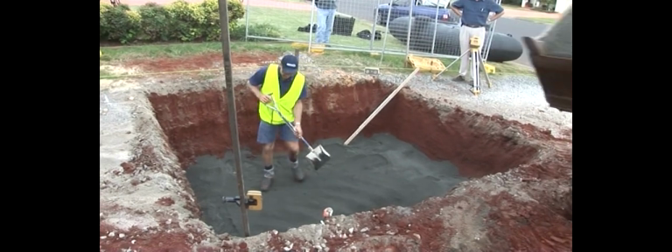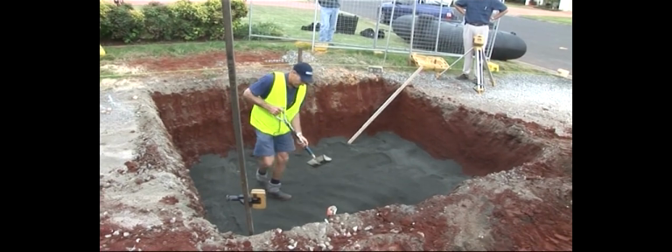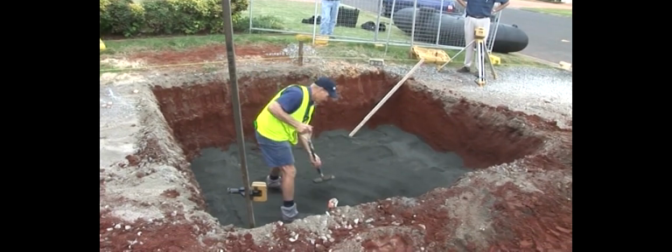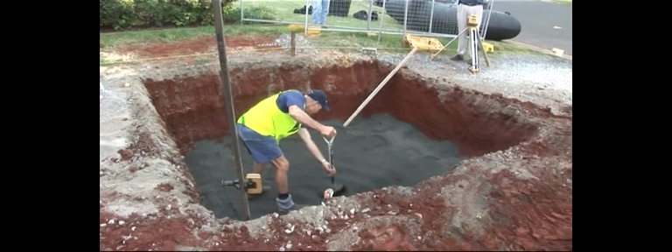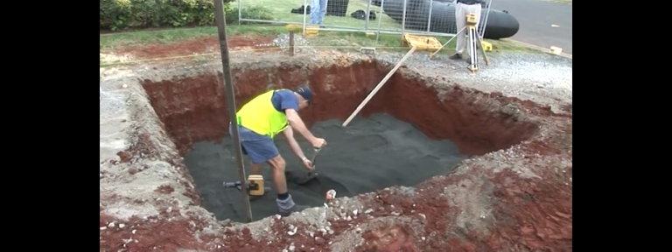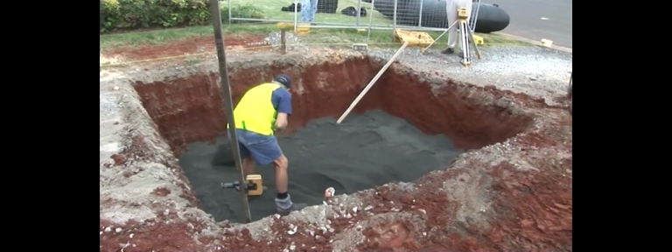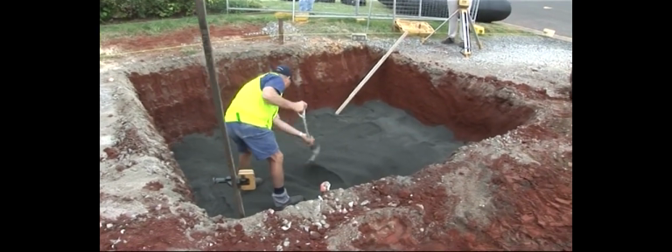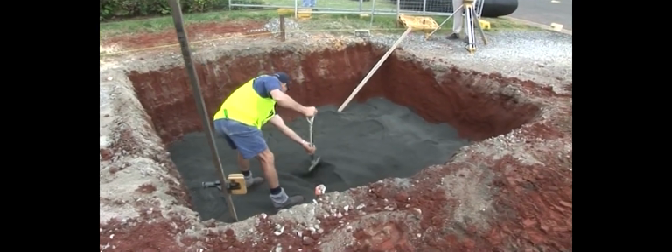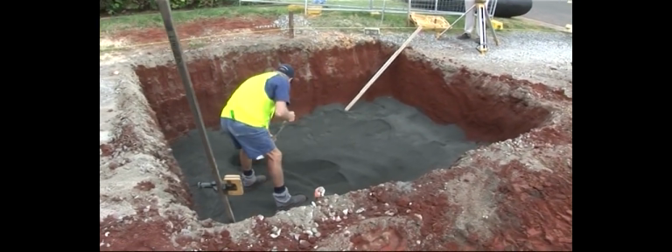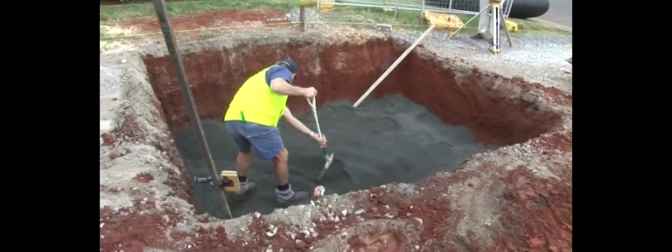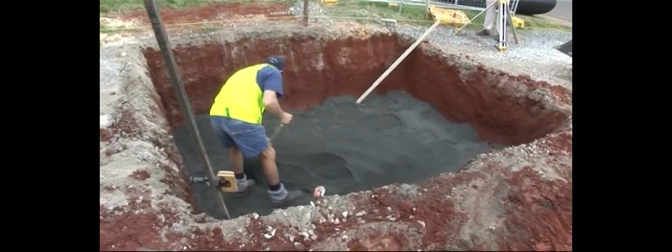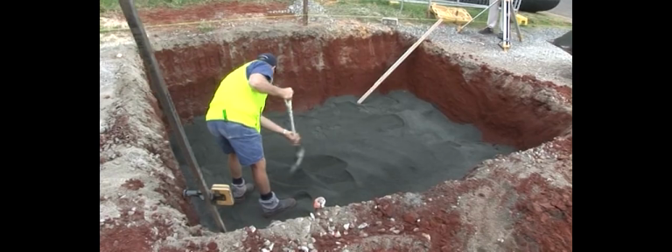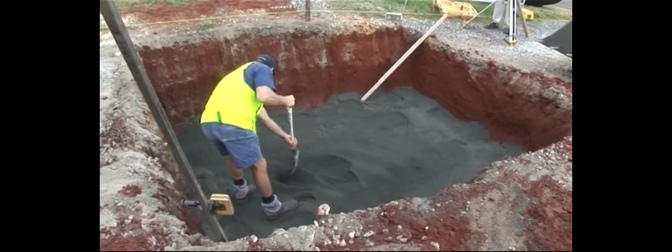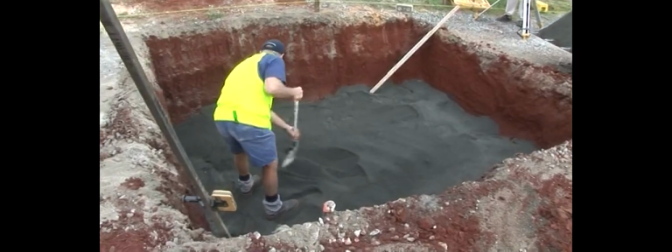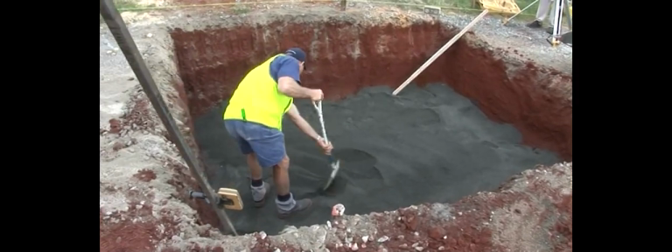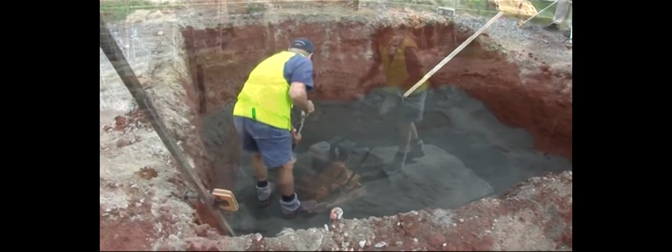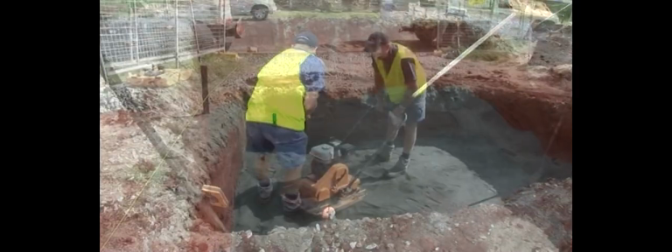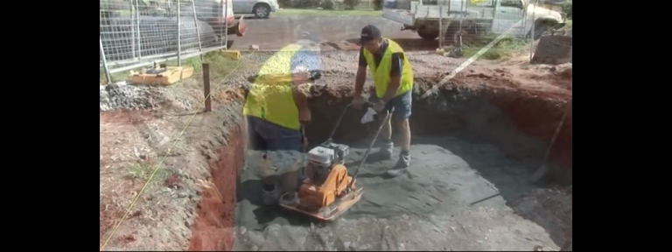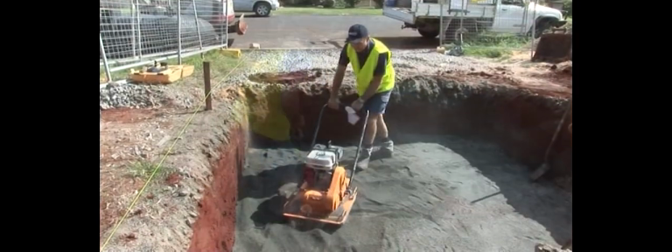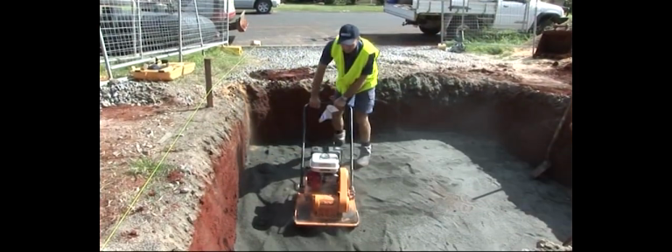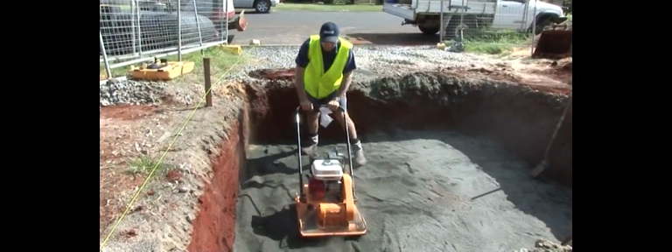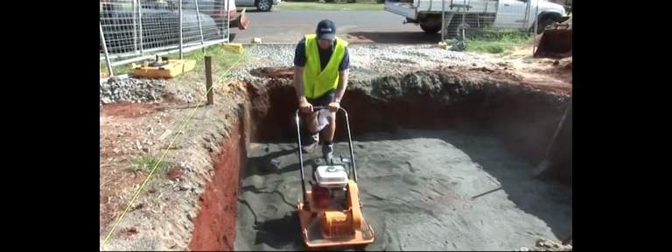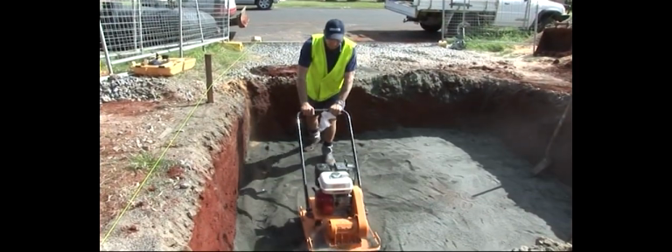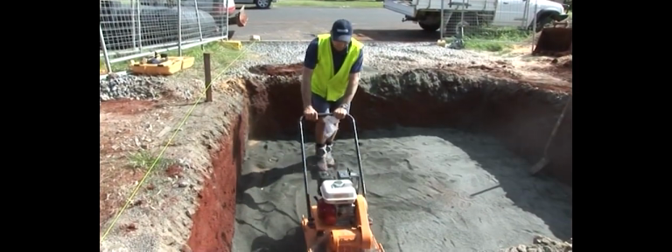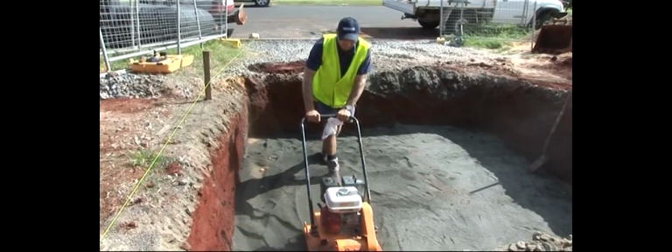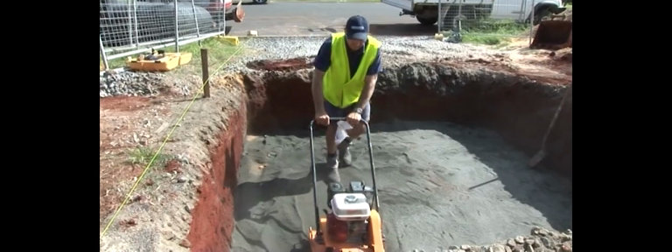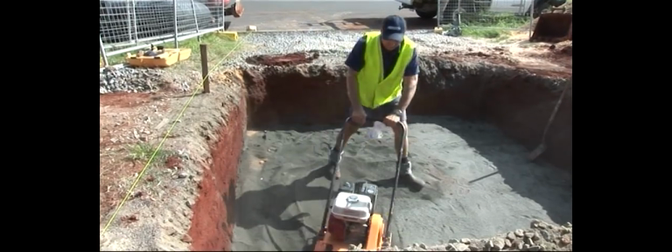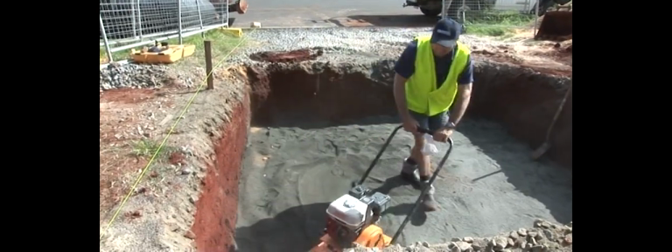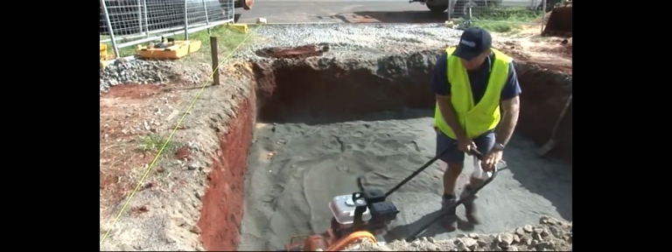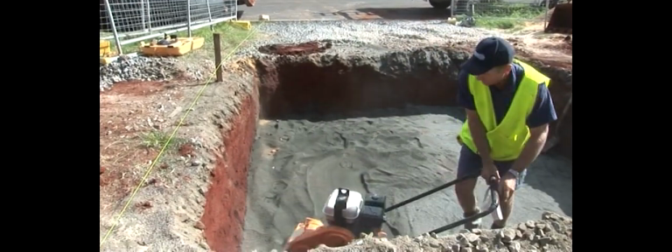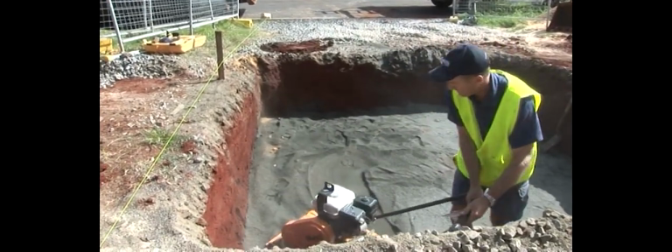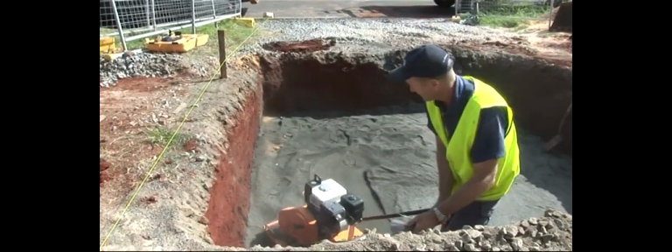Place screed and compact the 50mm of metal dust in the base of the hole. Compaction should be achieved by using water and a vibrating plate.